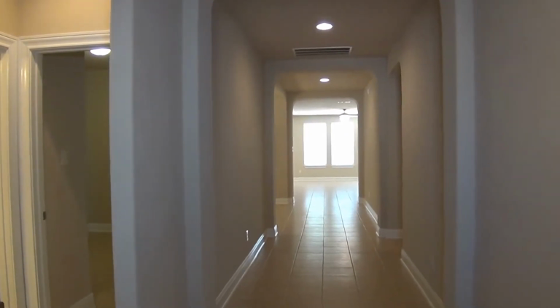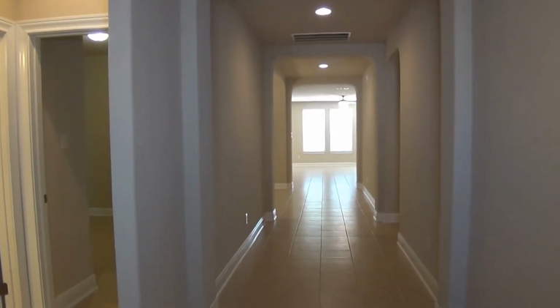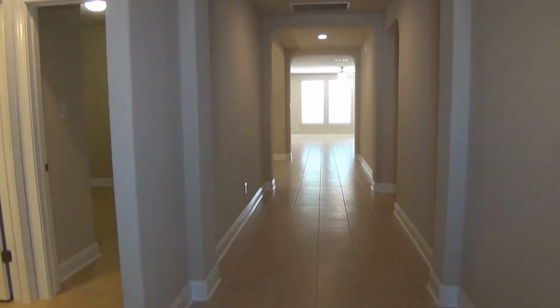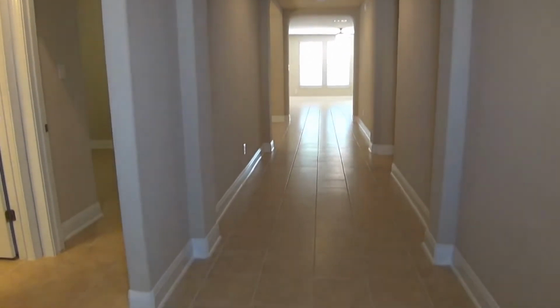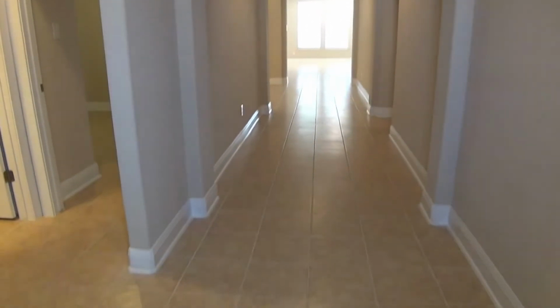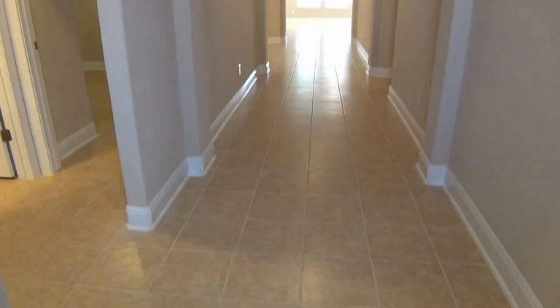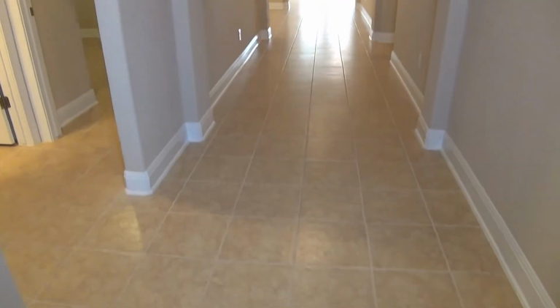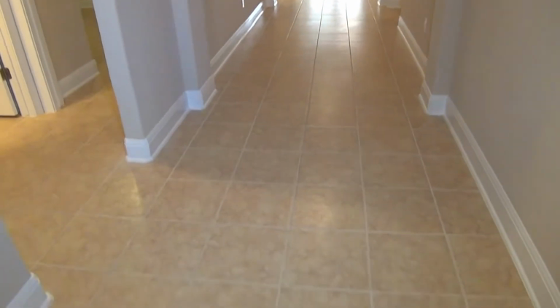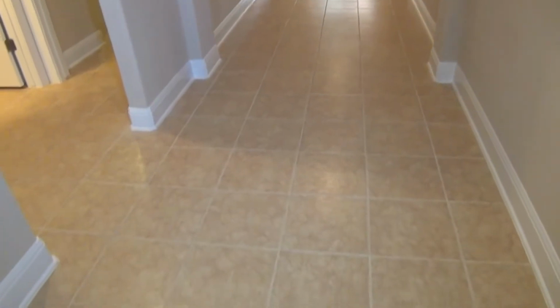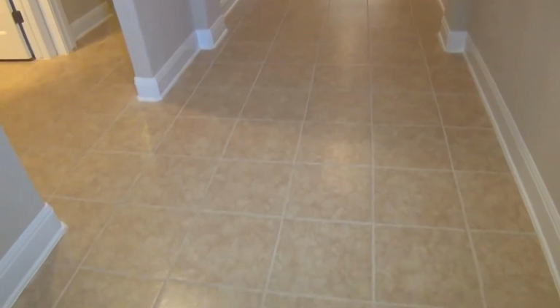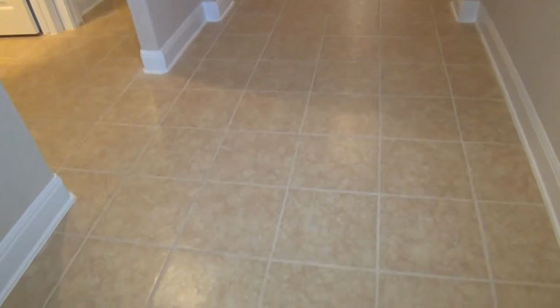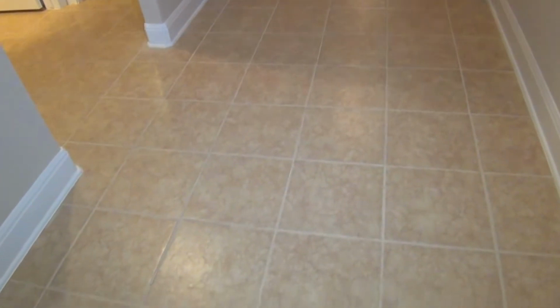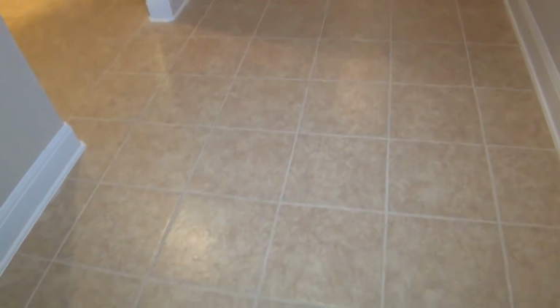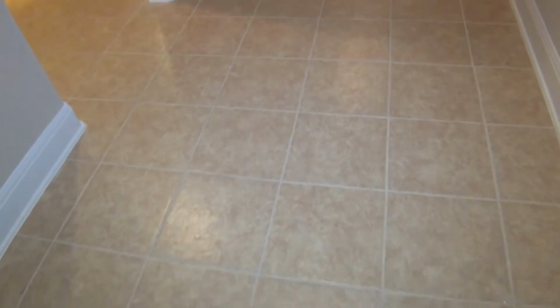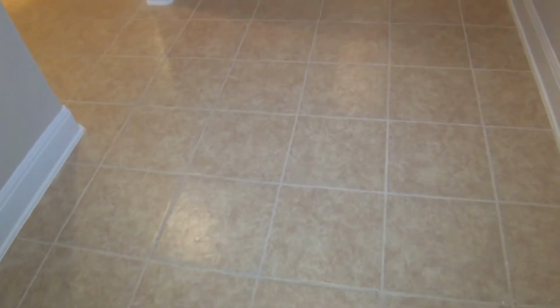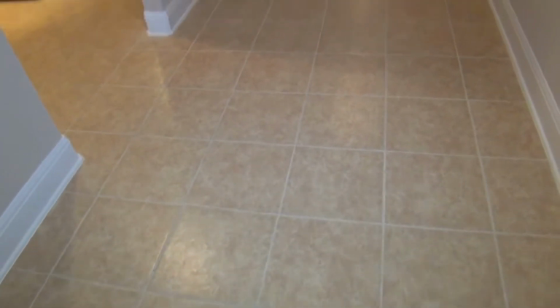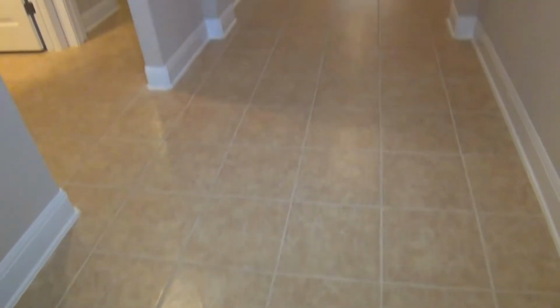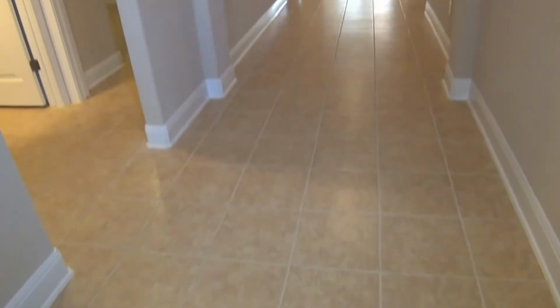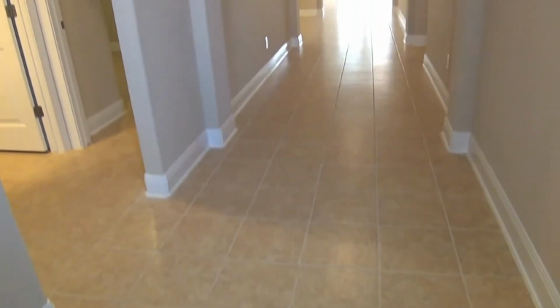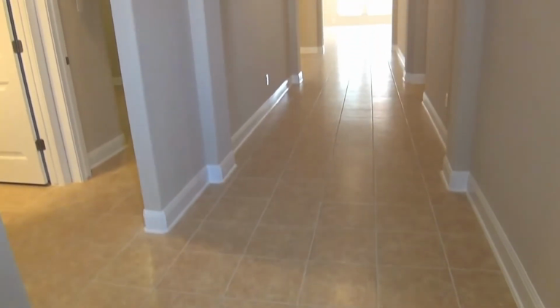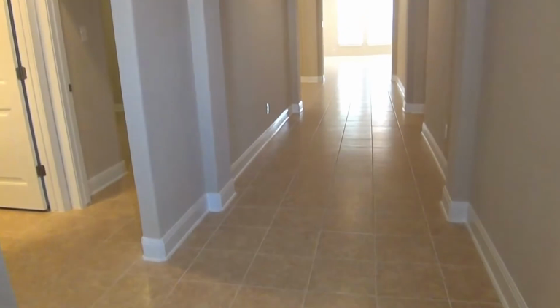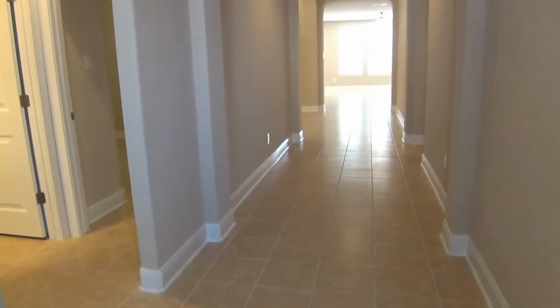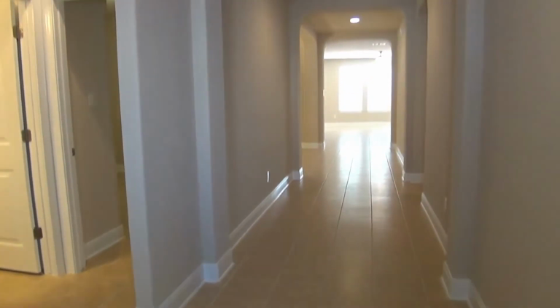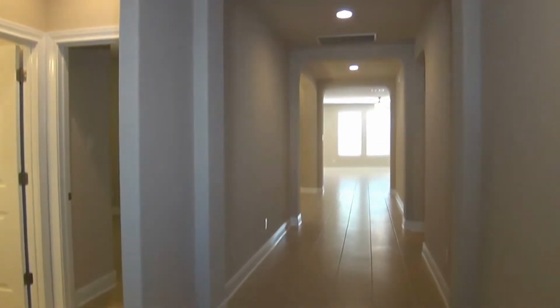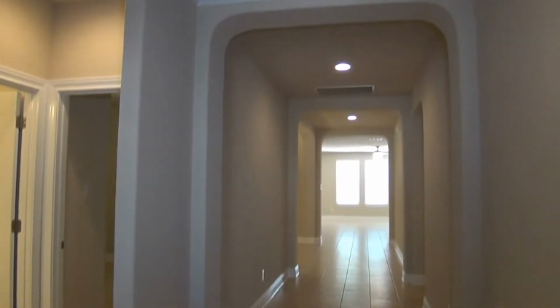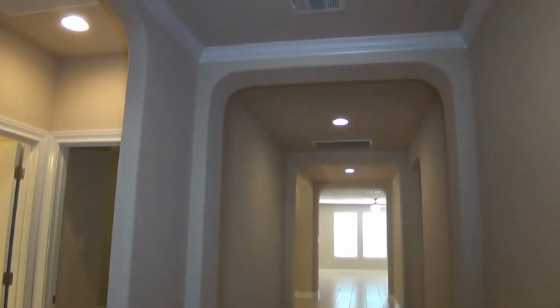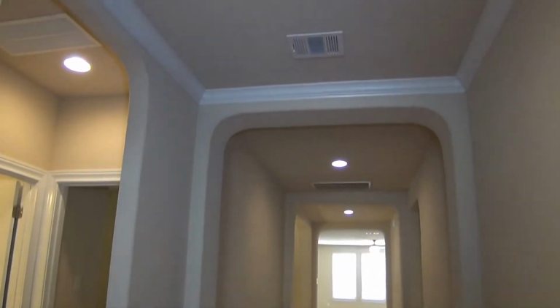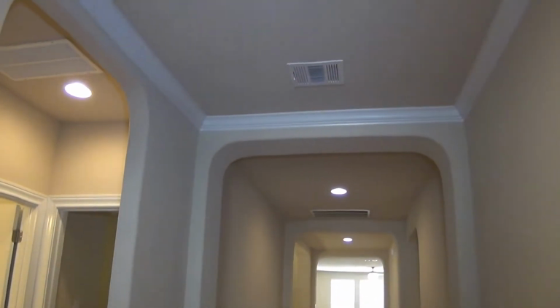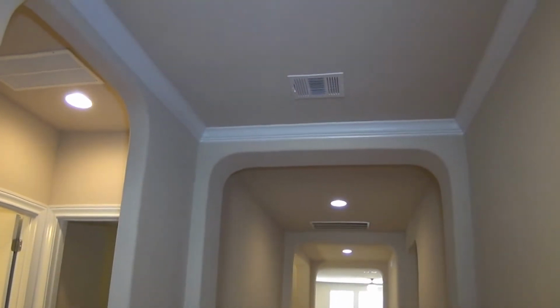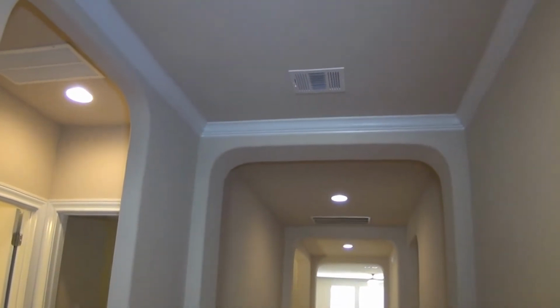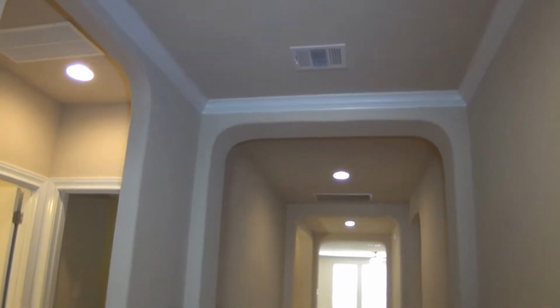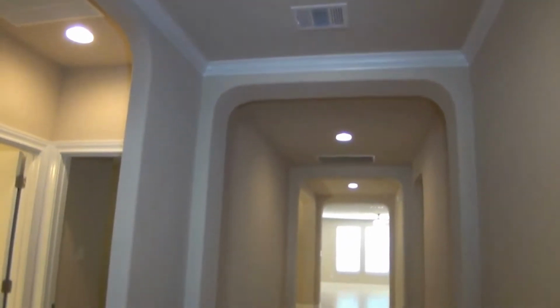Right in the front you can see we've got tile floors — we actually have tile throughout the entire house. There is no carpet anywhere in the home. We've got nice neutral colors and nine-foot ceilings throughout the home, so it has a very open feel.